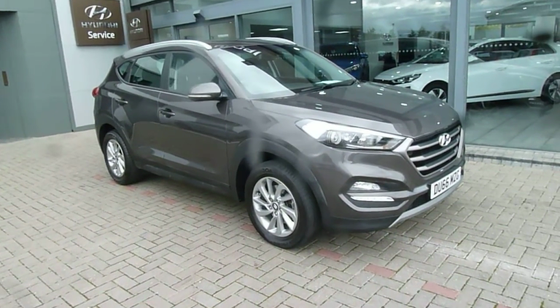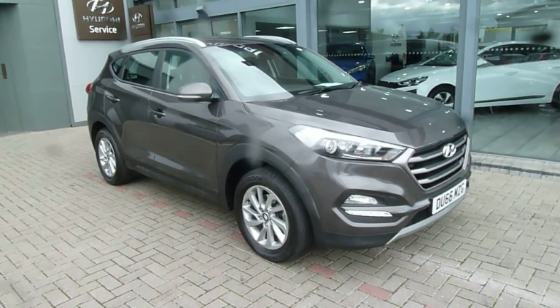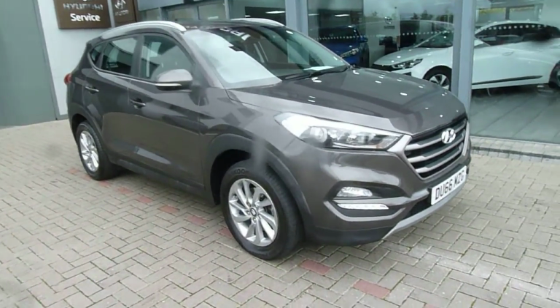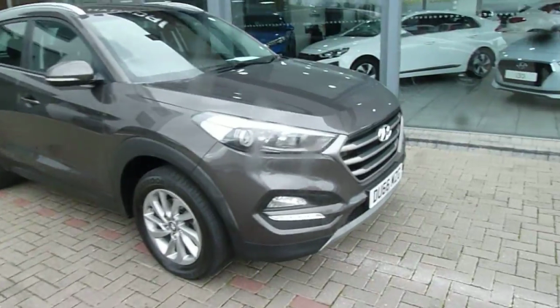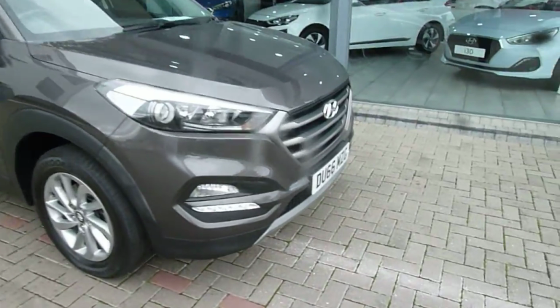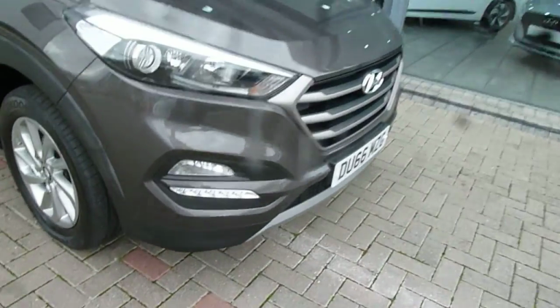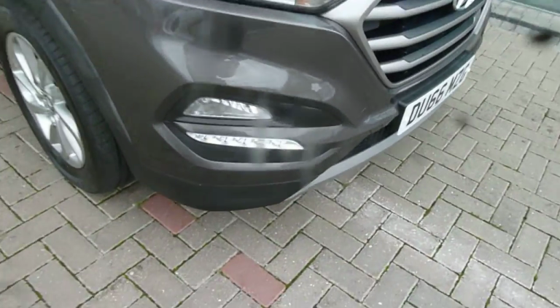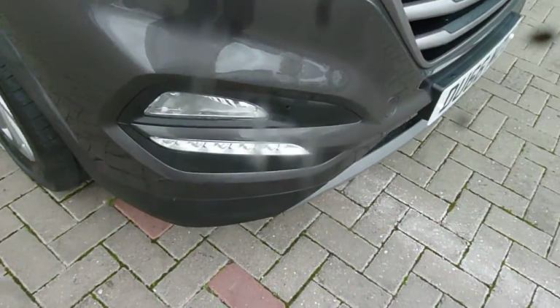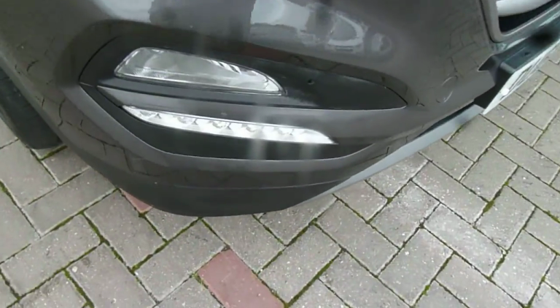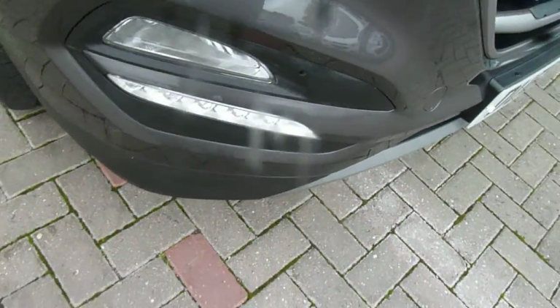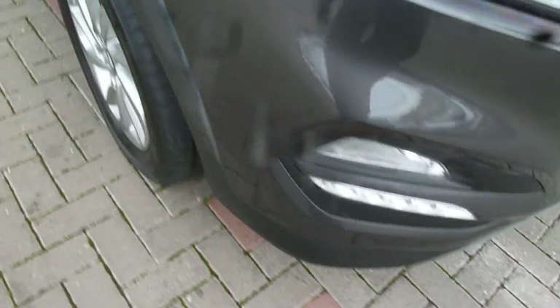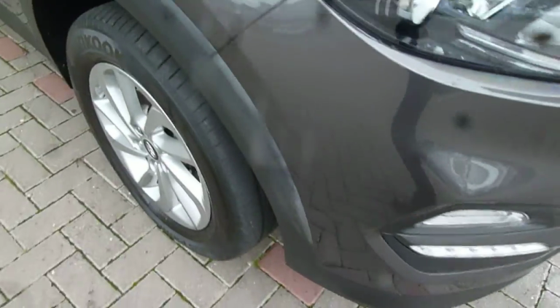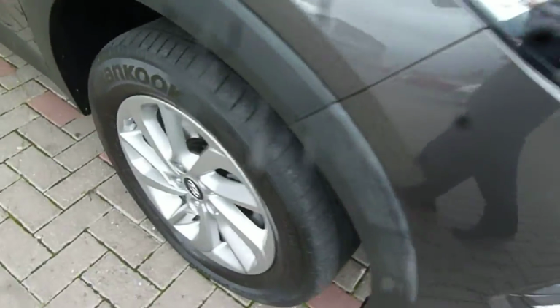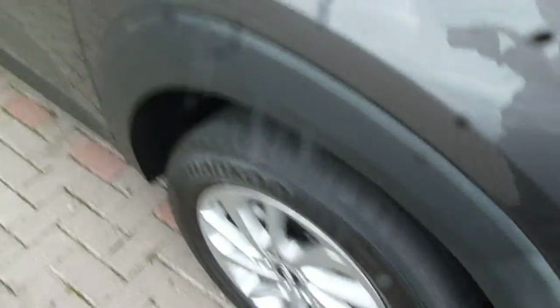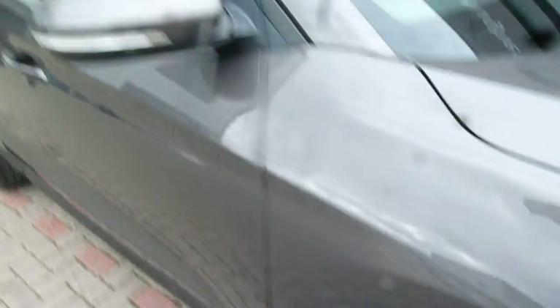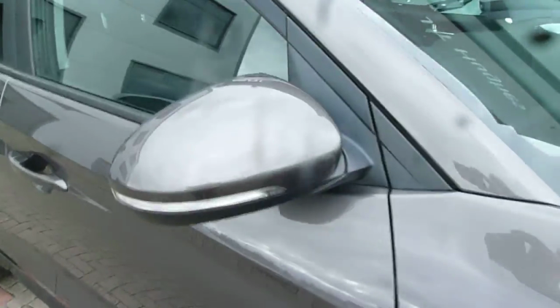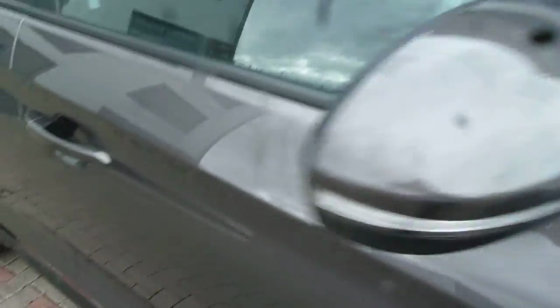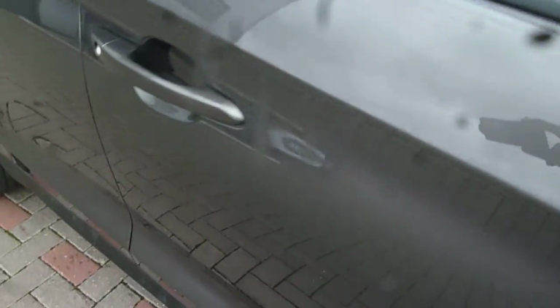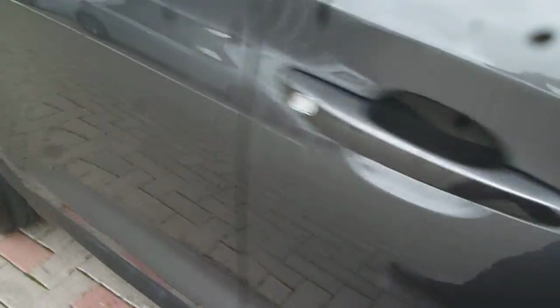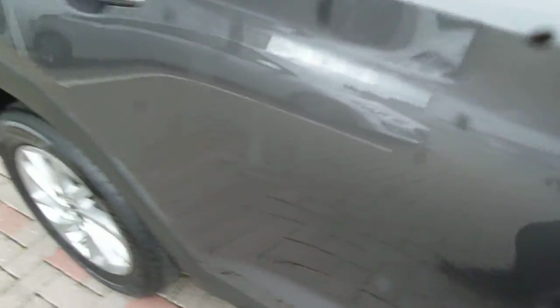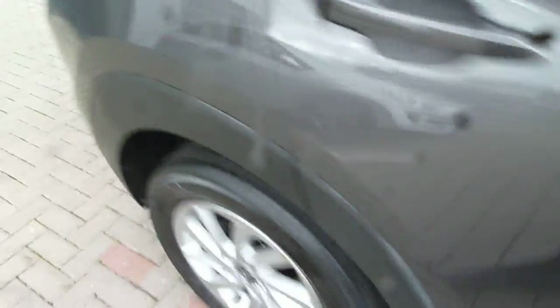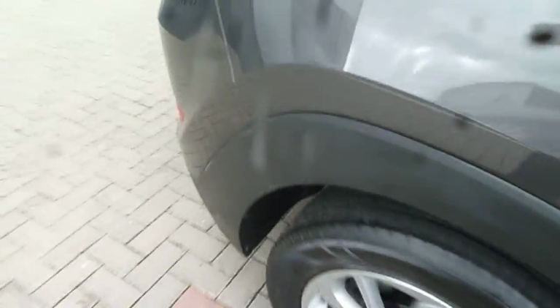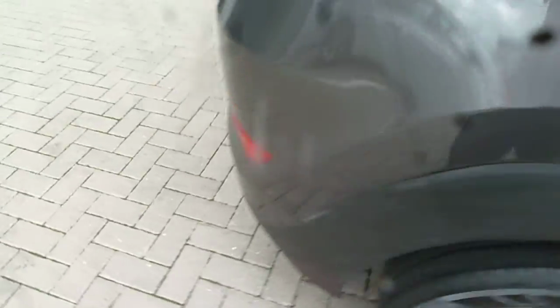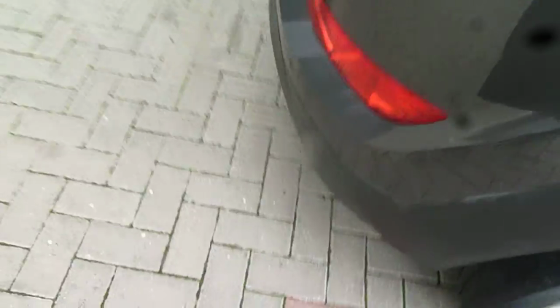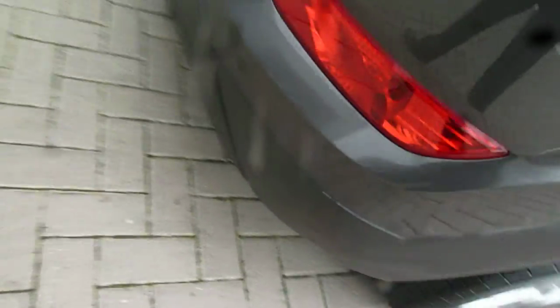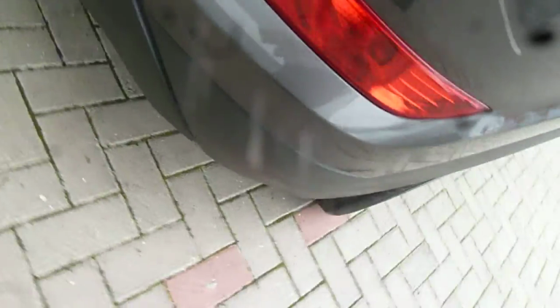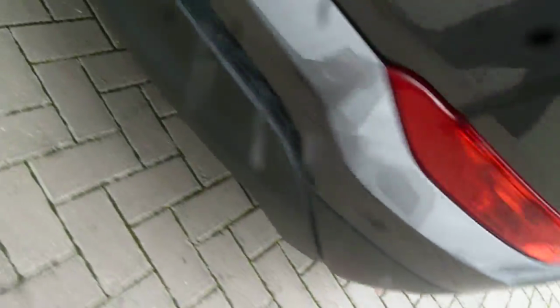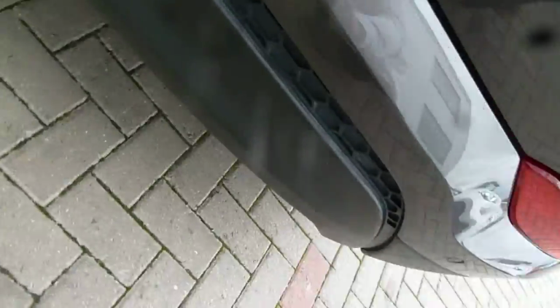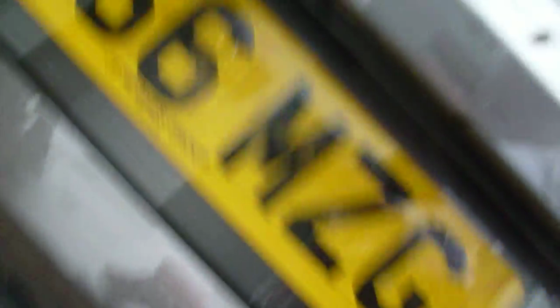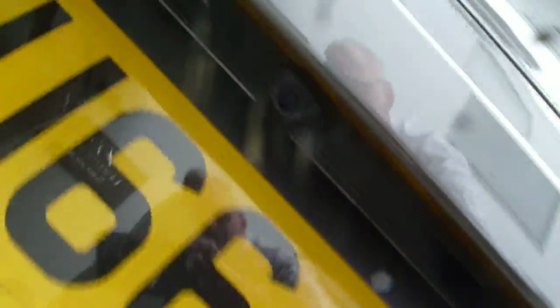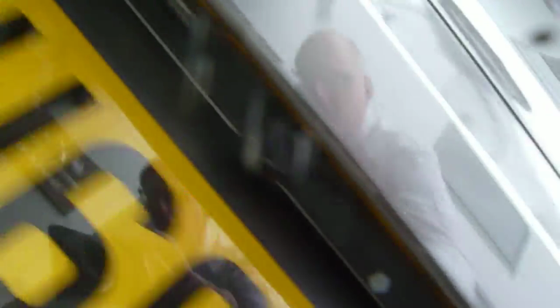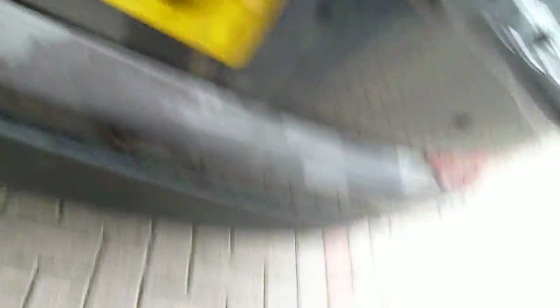The Tucson comes very well equipped. You've got your LED daytime running lights, alloy wheels, and rear parking sensors as standard together with a rear parking cover.